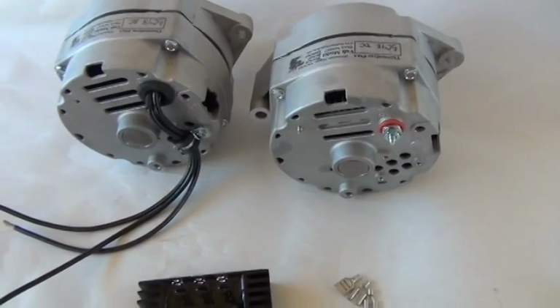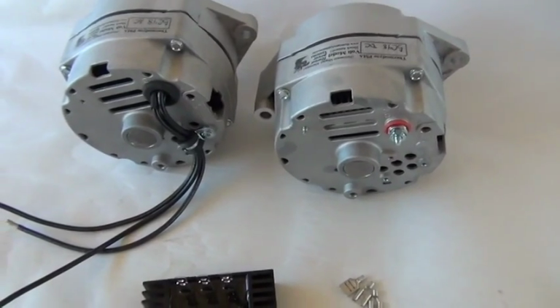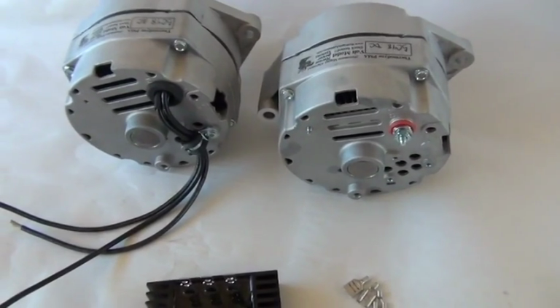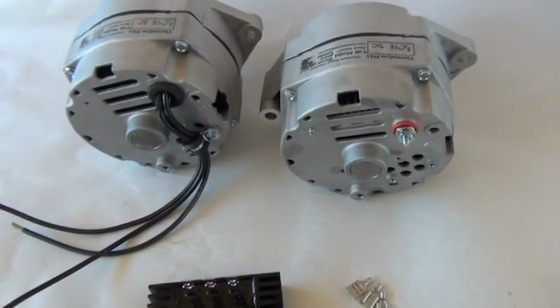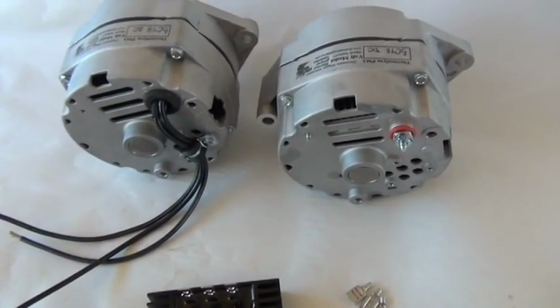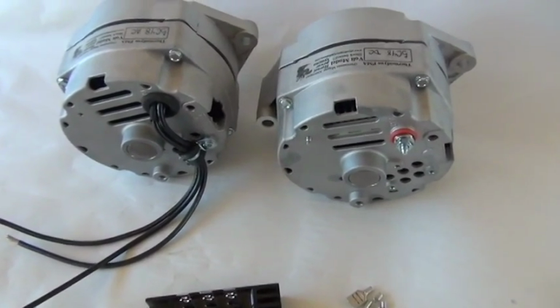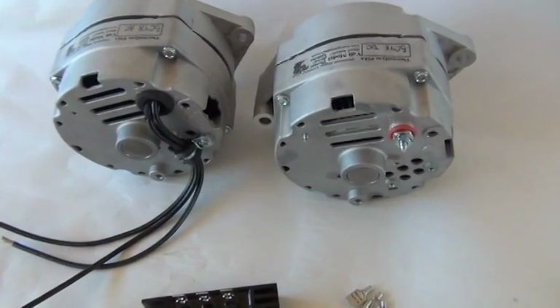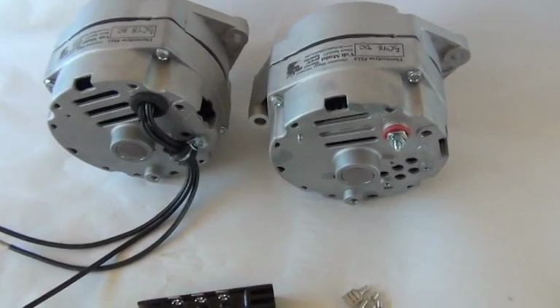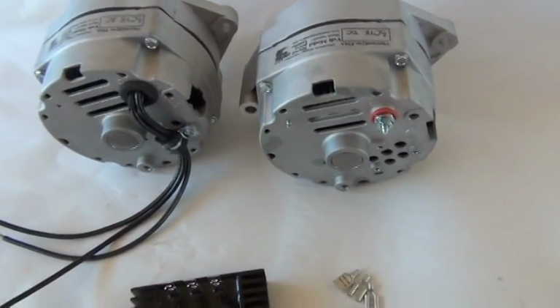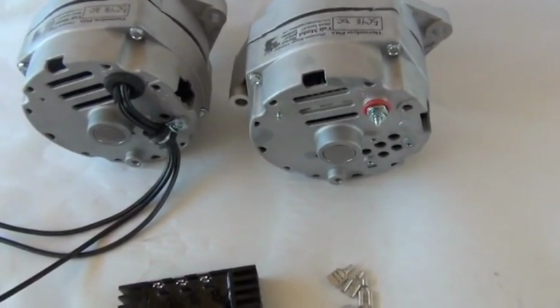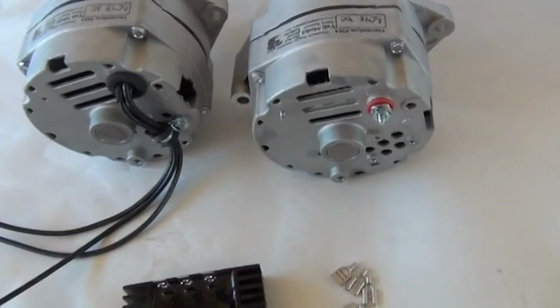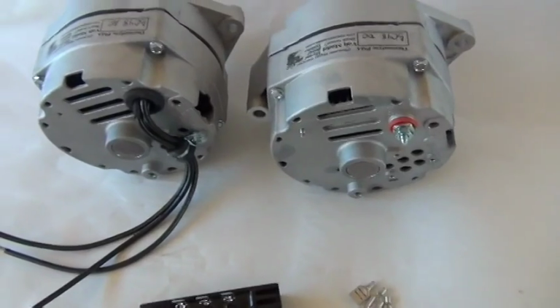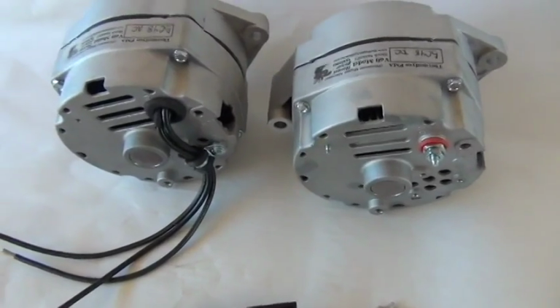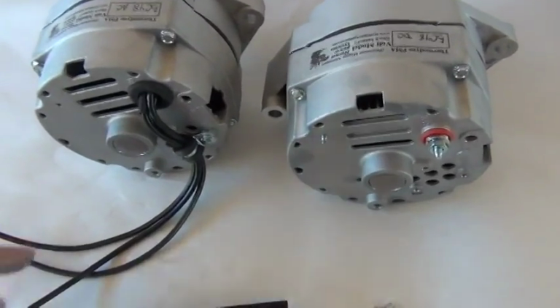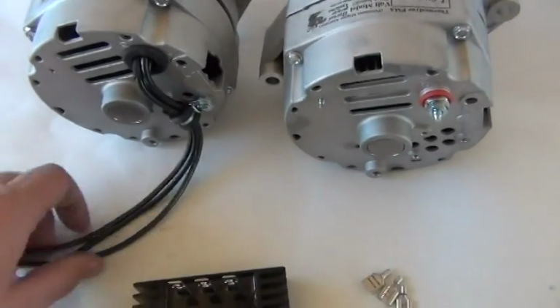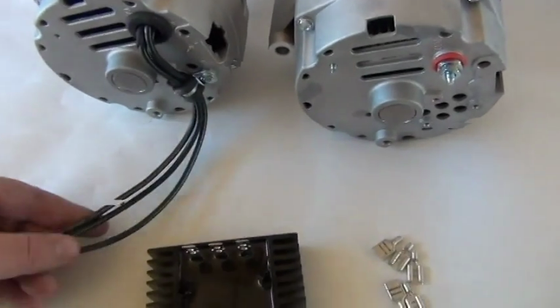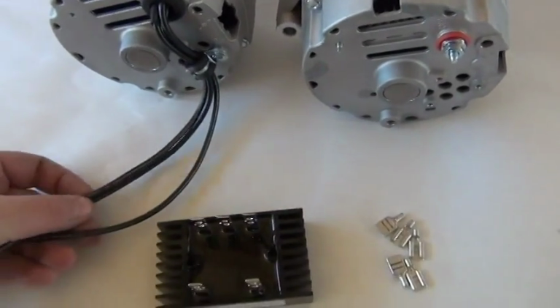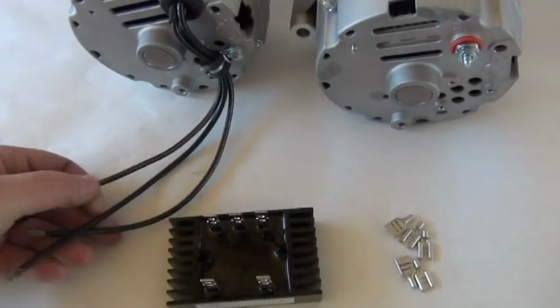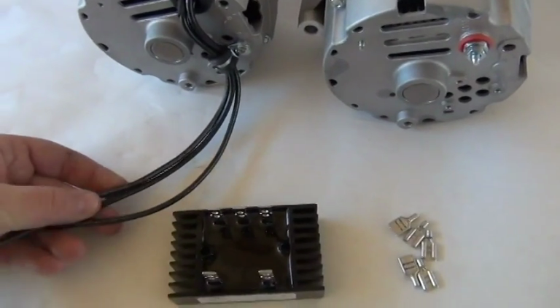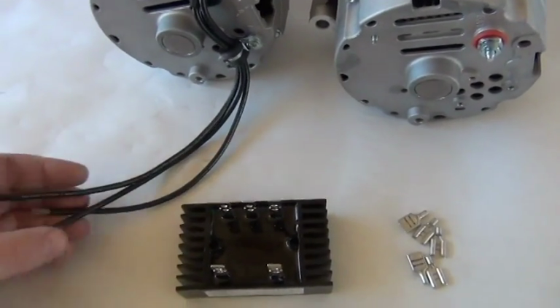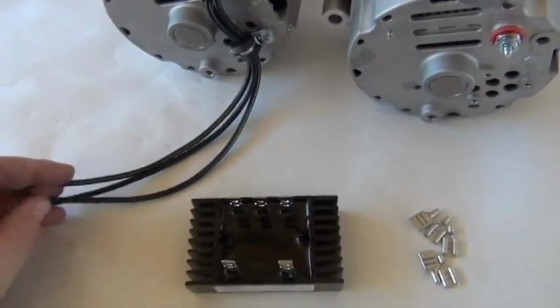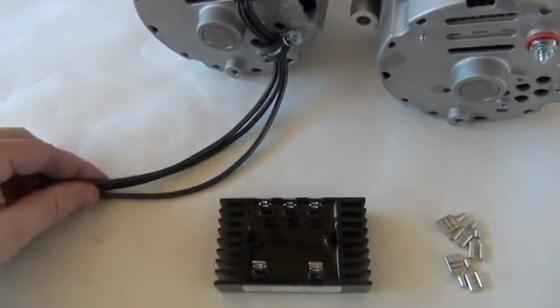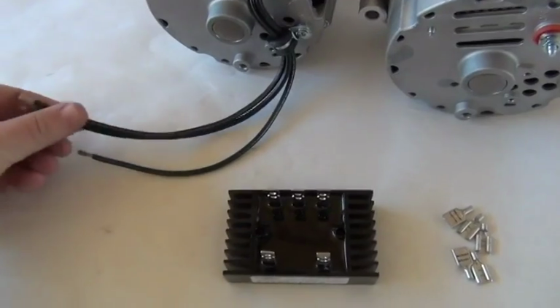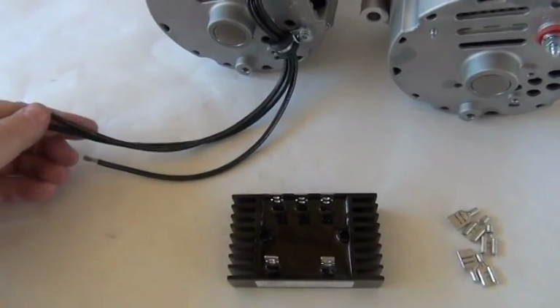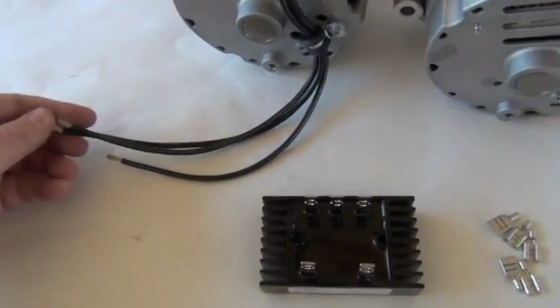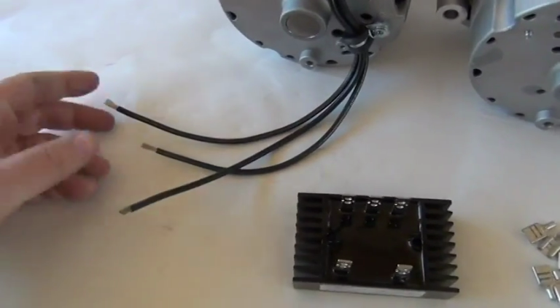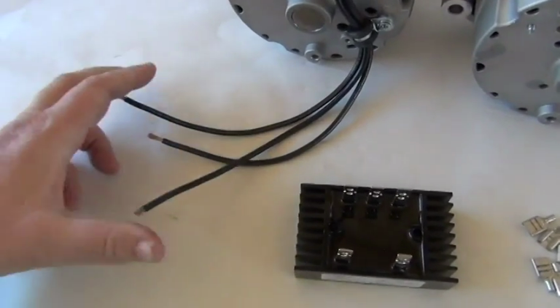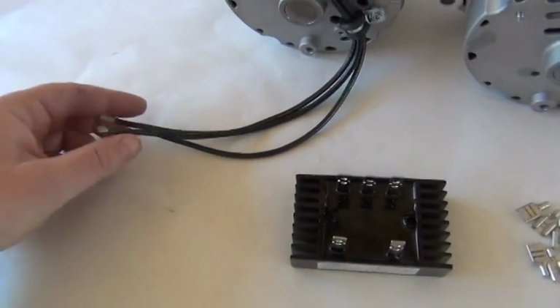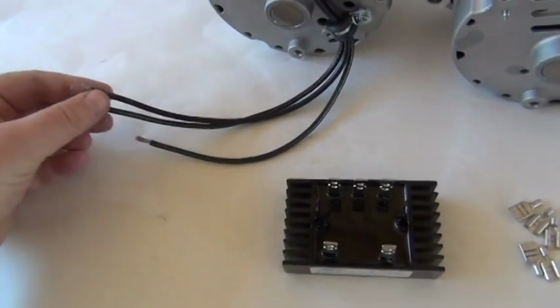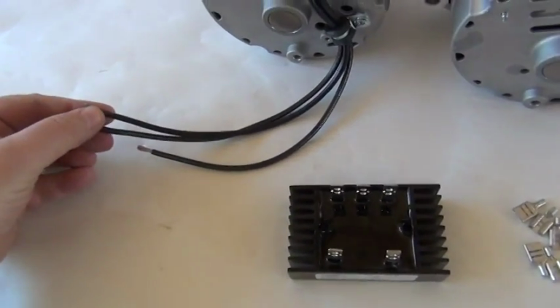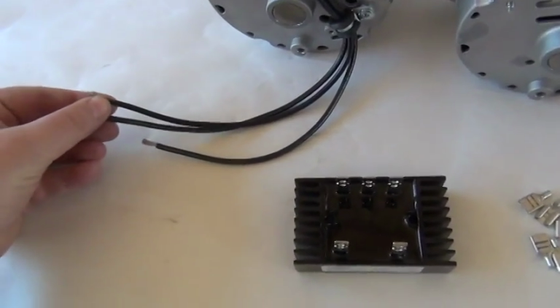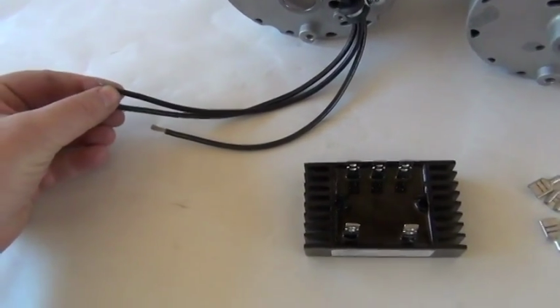This is a short tutorial on AC and DC PMAs. An AC PMA would have three black wires coming out of the back of it, and you can wire this directly to a three-phase grid tie.